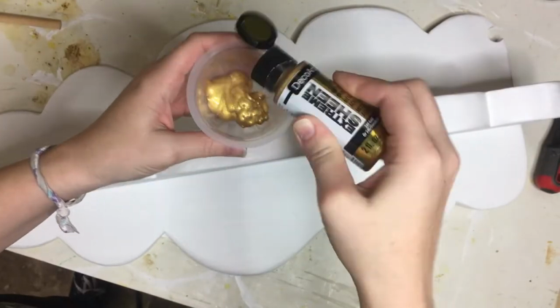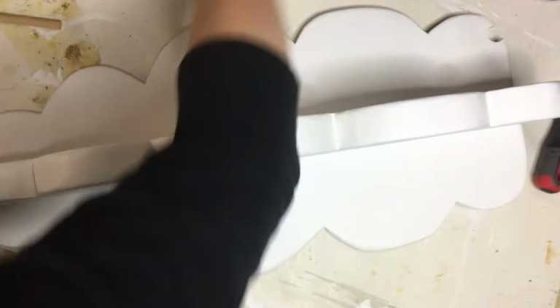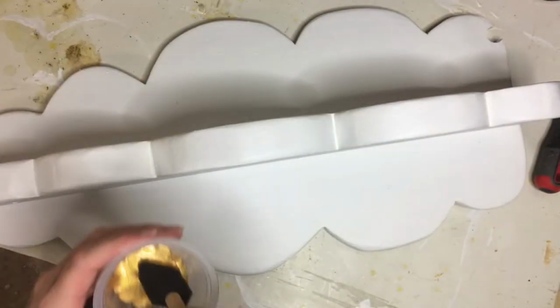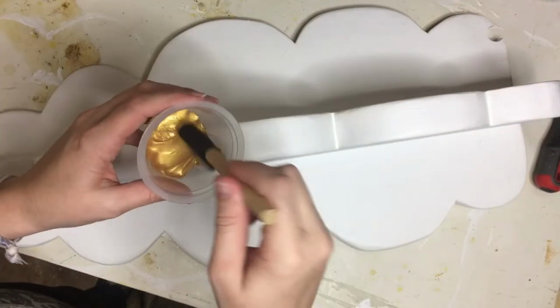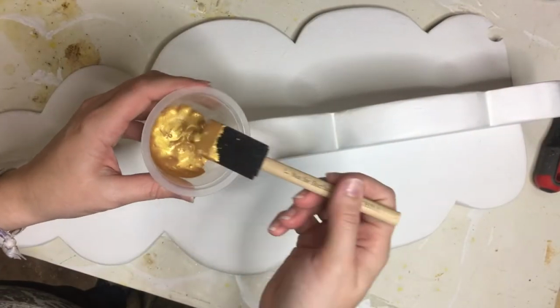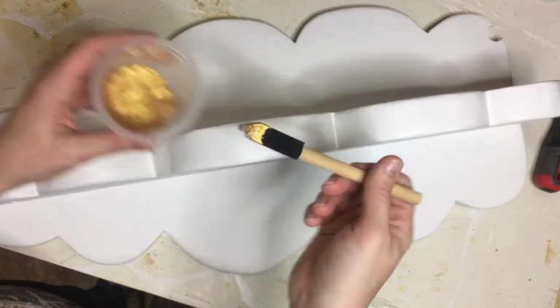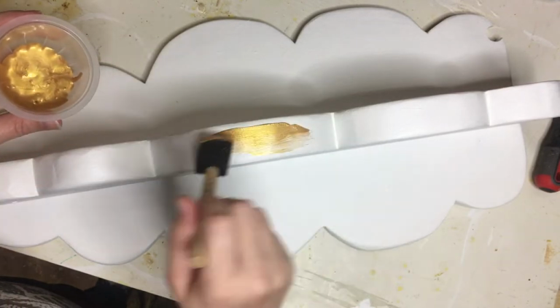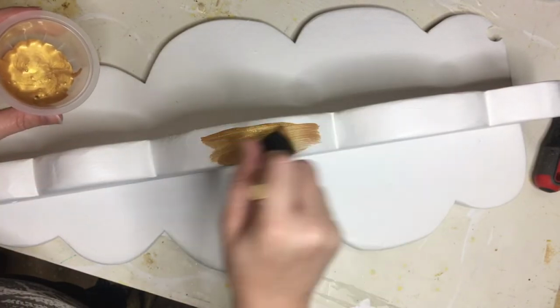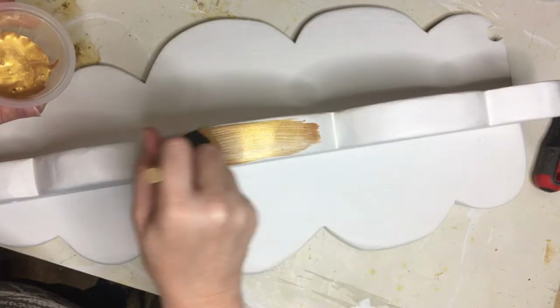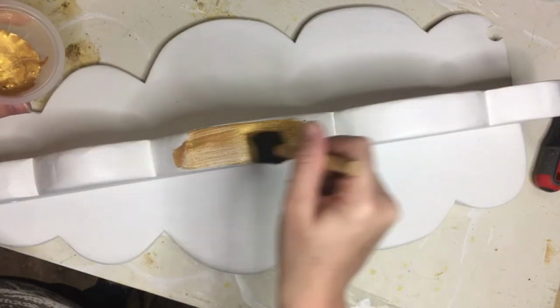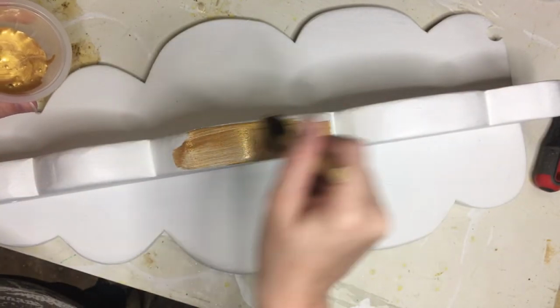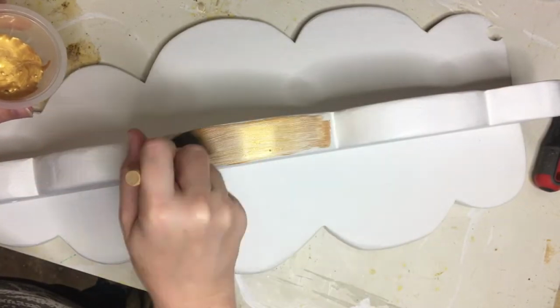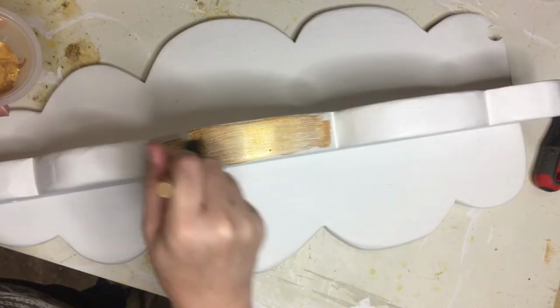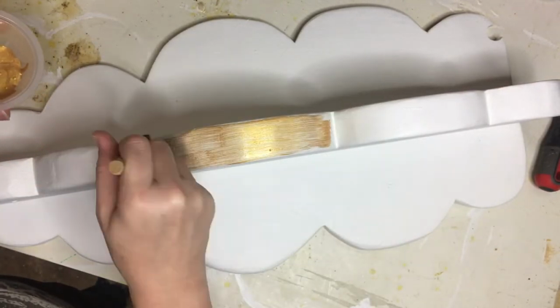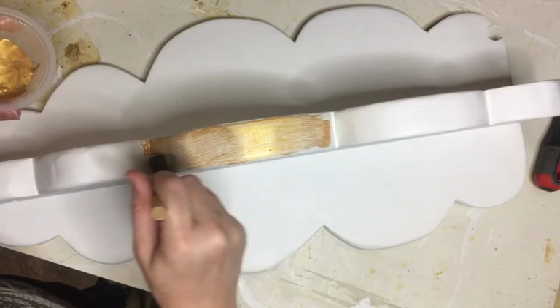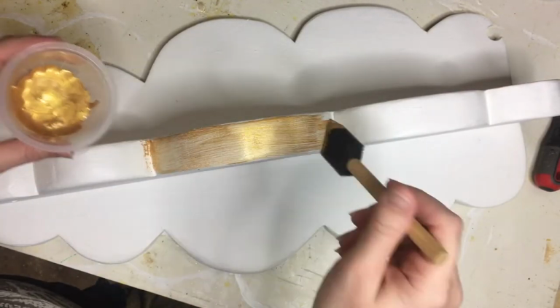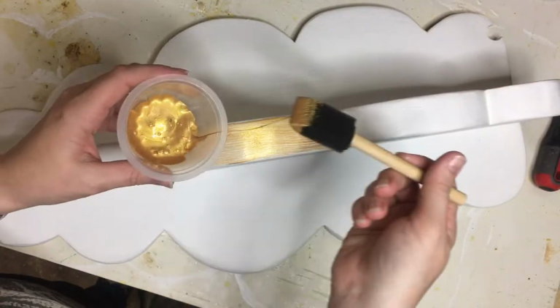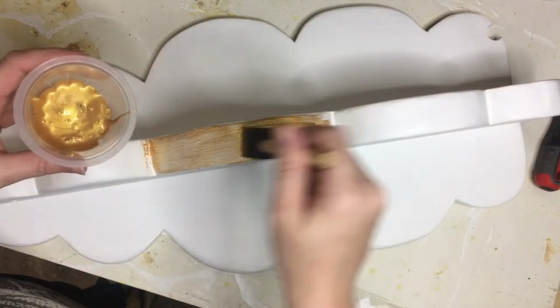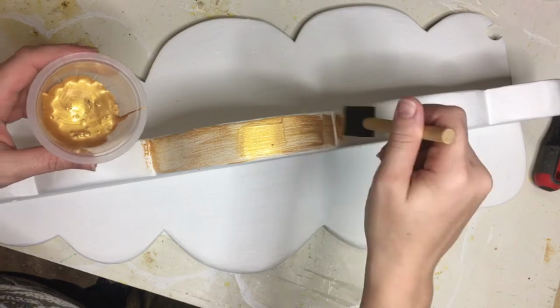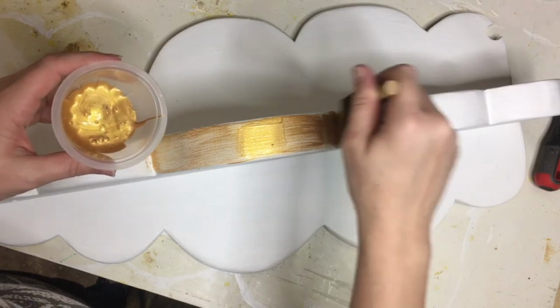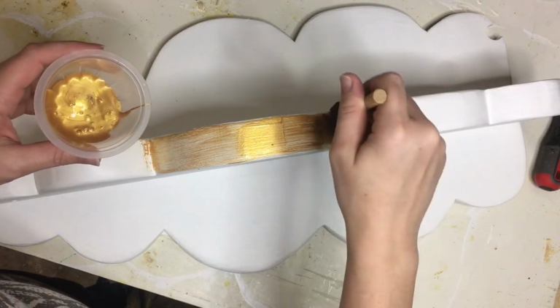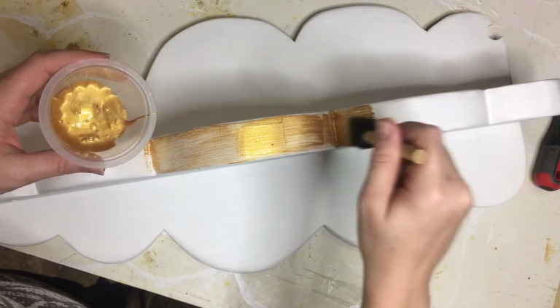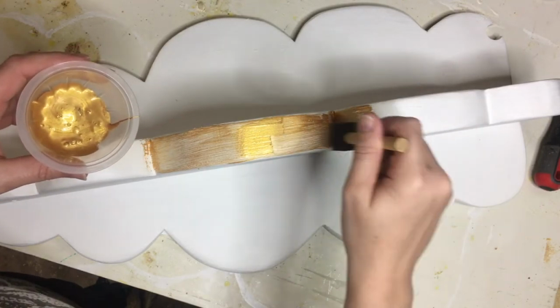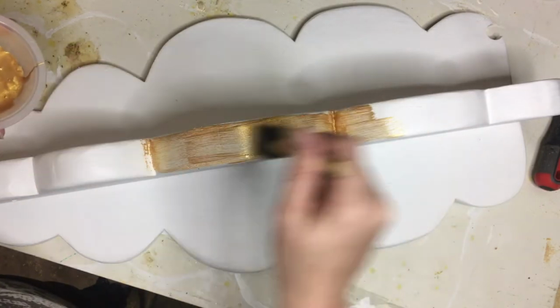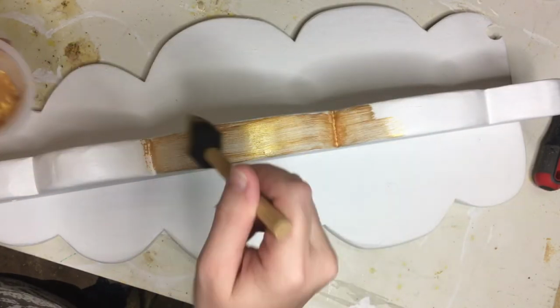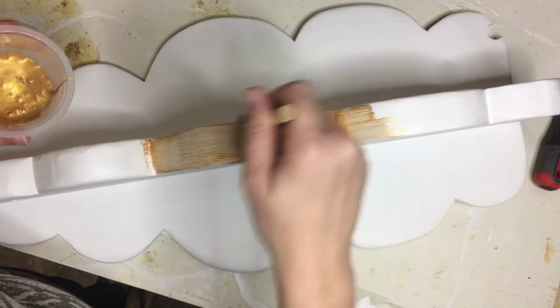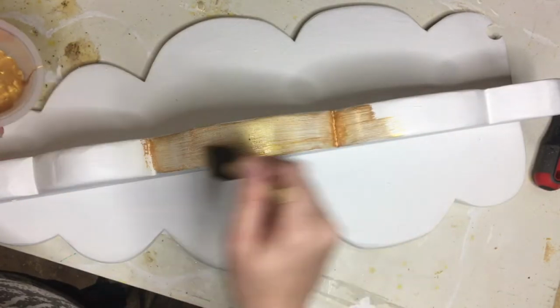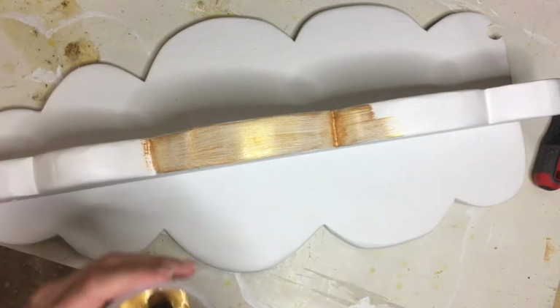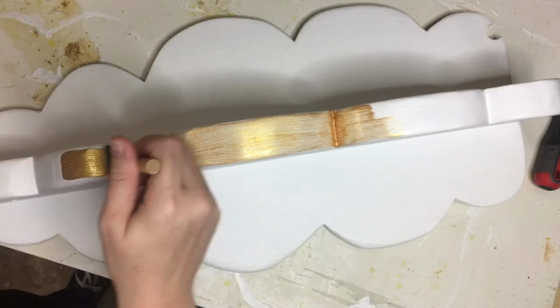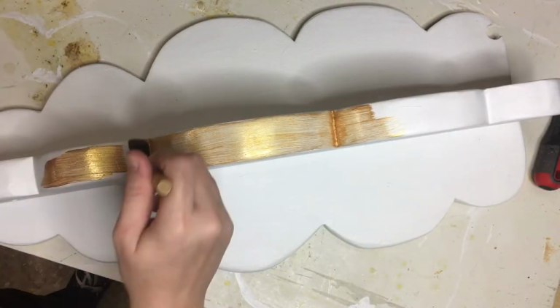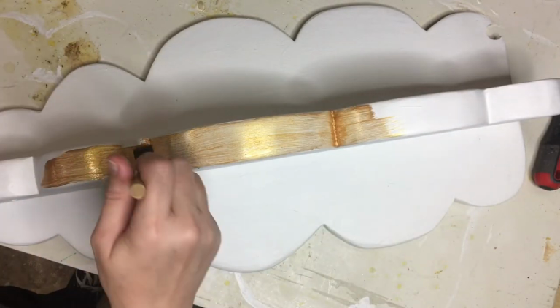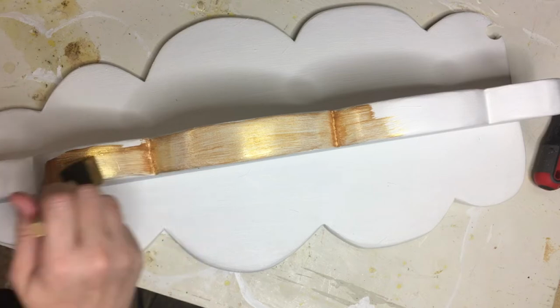Once I had done a couple of coats of white, it was time to put on my gold lining, just like I had done for my cloud toilet paper holder. I don't know why this amuses me so much — to have a gold lining instead of a silver lining. It just cracks me up; I can't stop giggling about it.